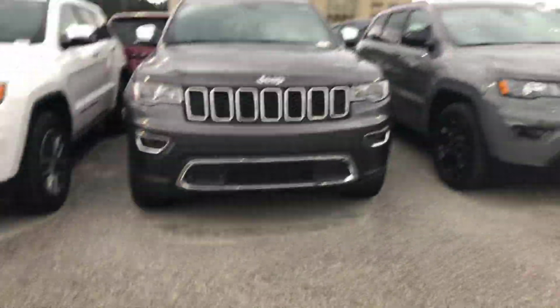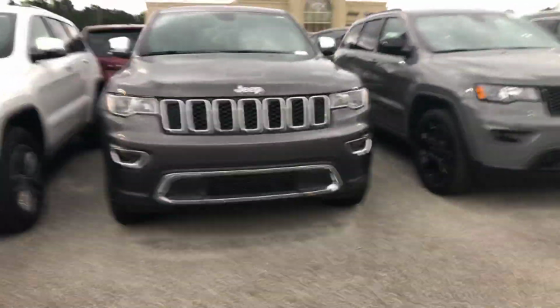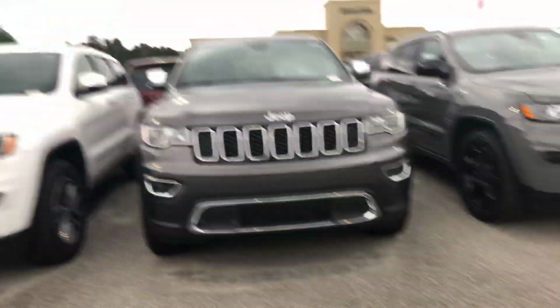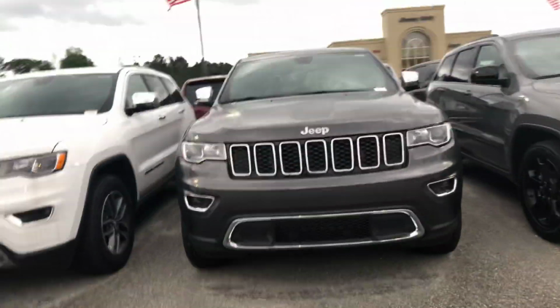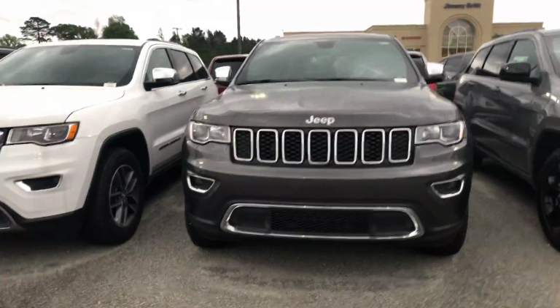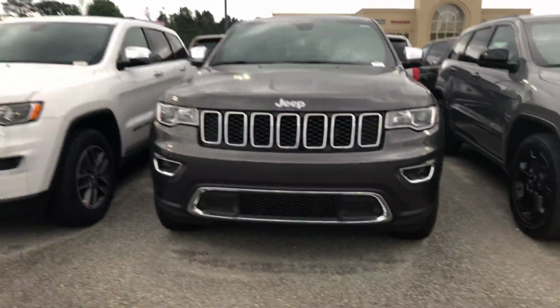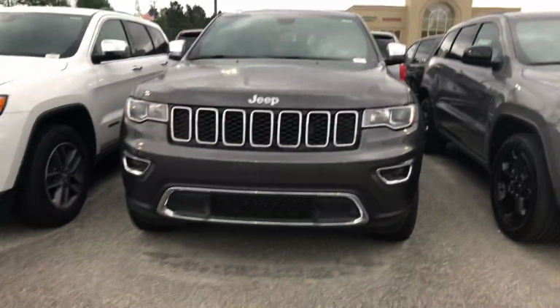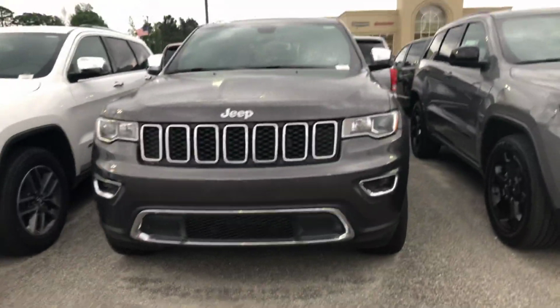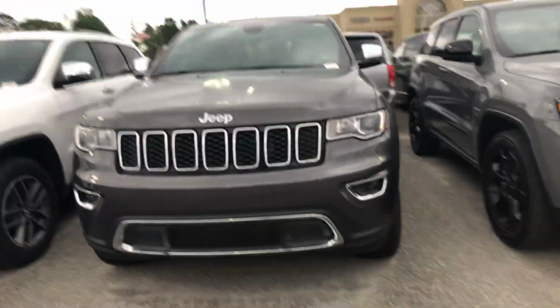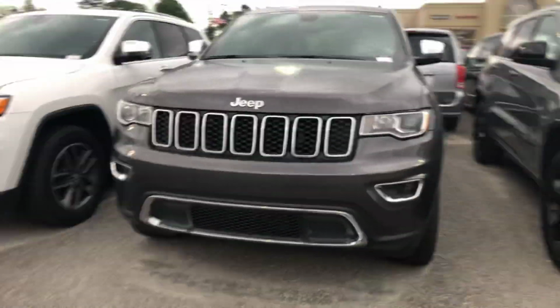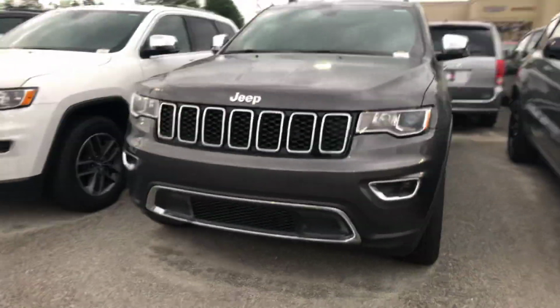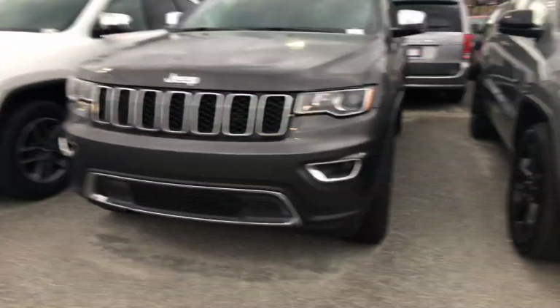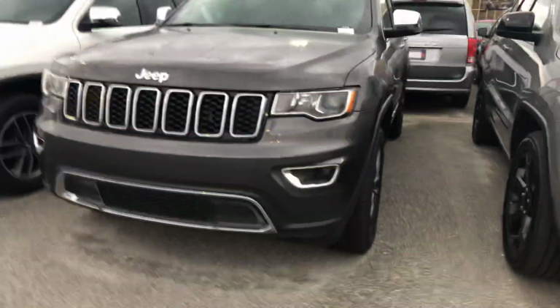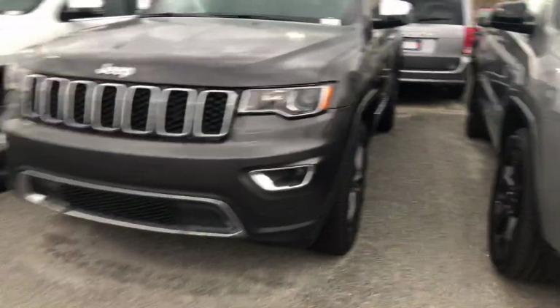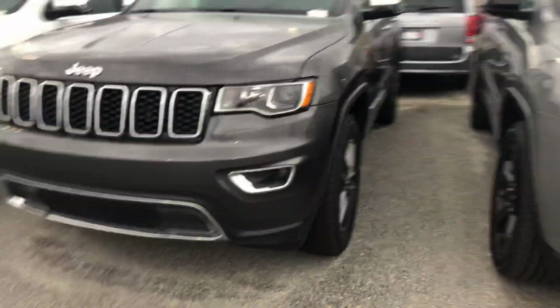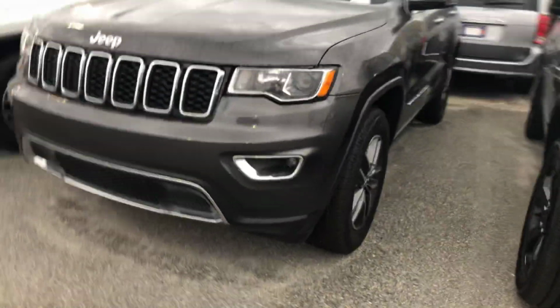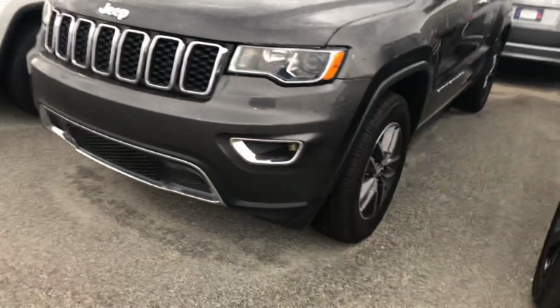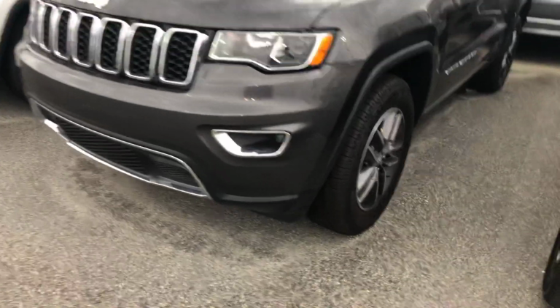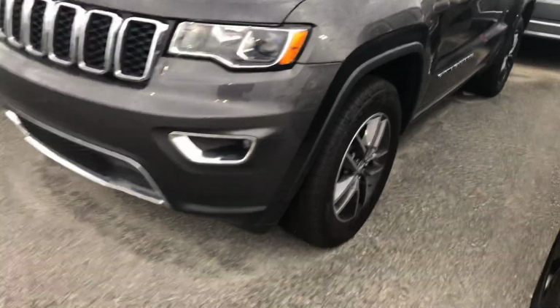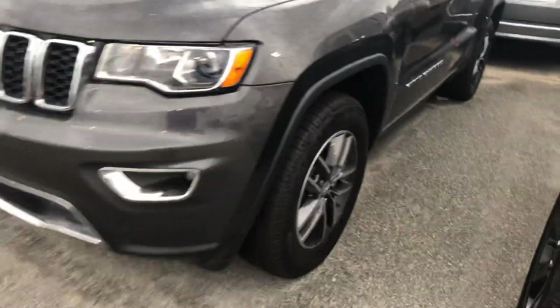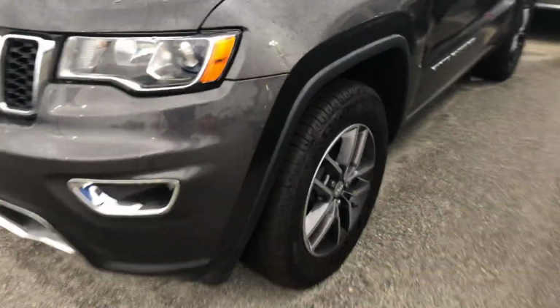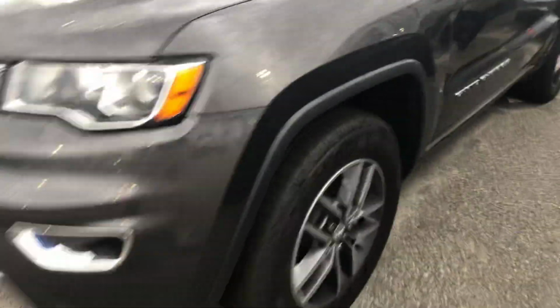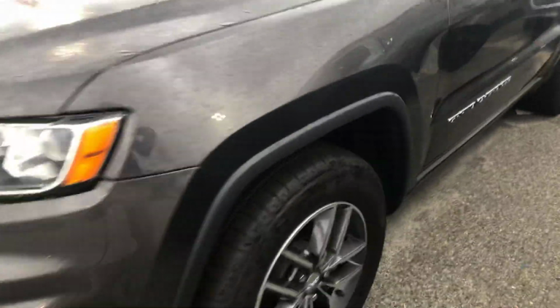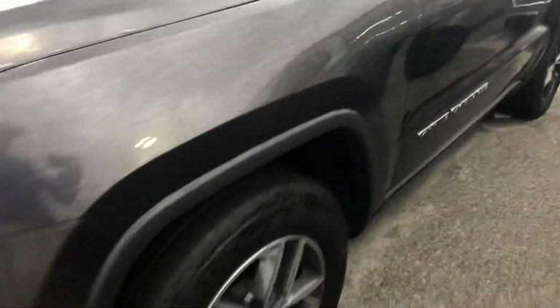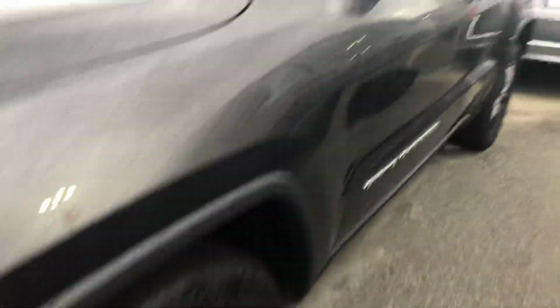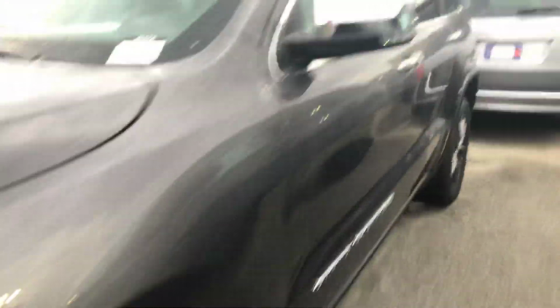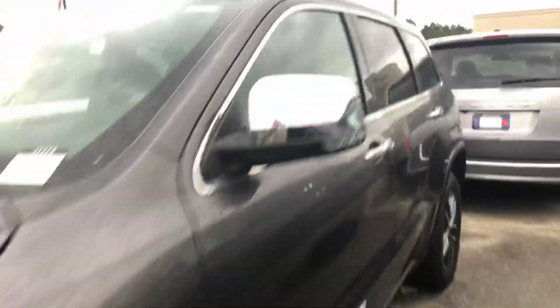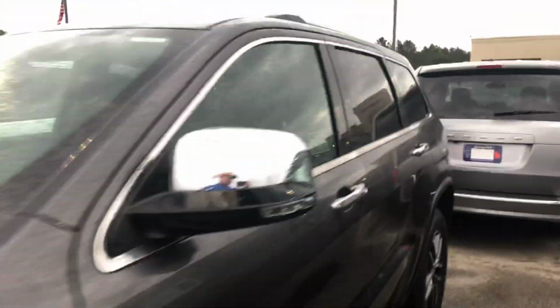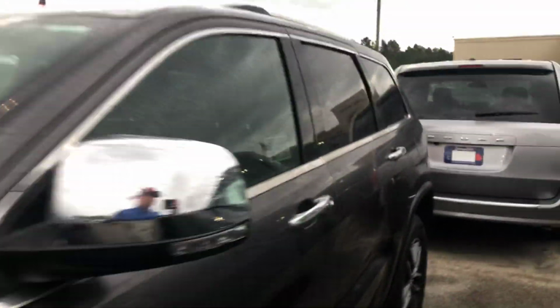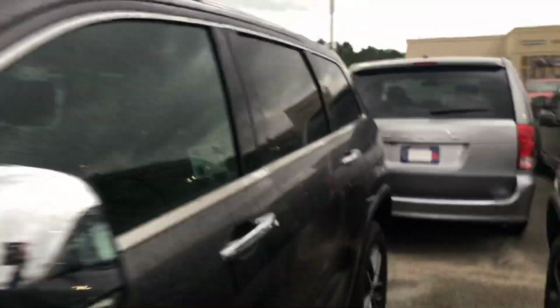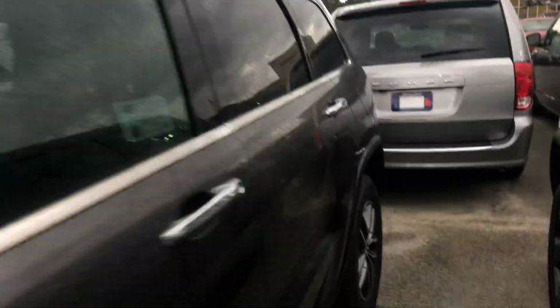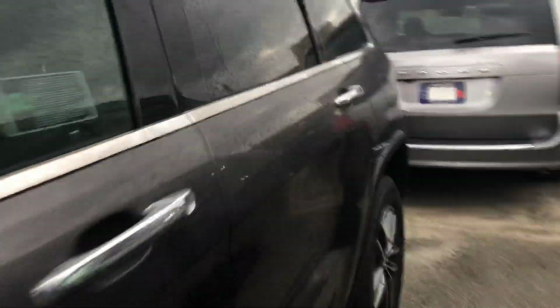It is gray in color. It is a brand new vehicle. It does have new wheels and tires. It's a beautiful vehicle.